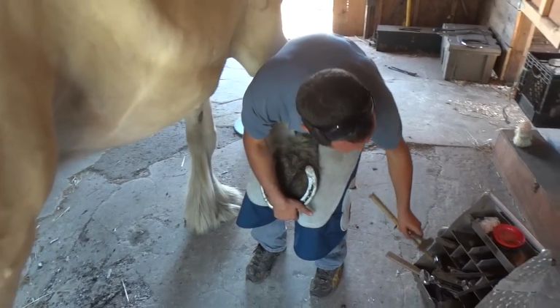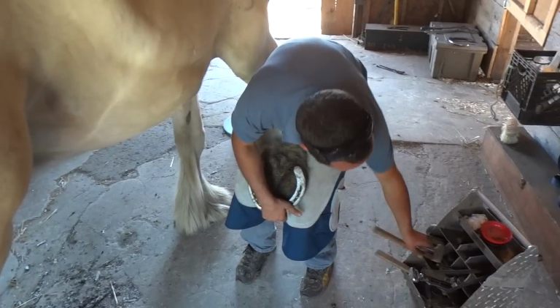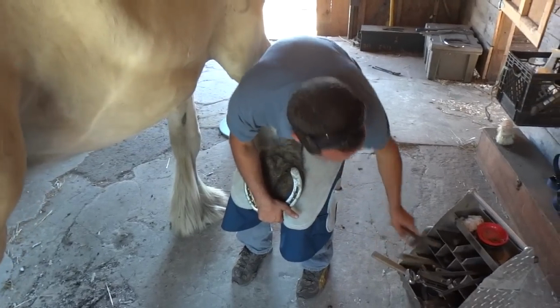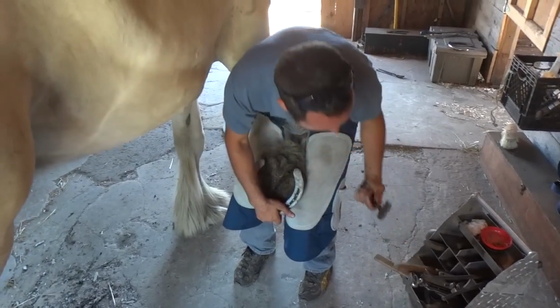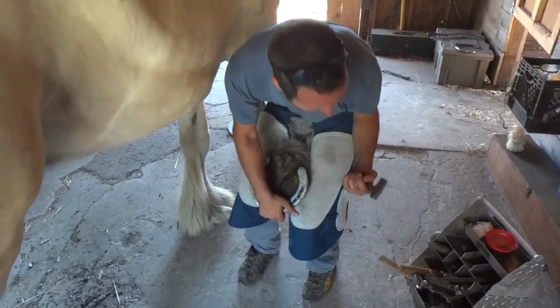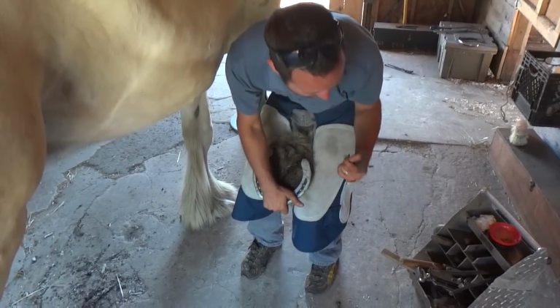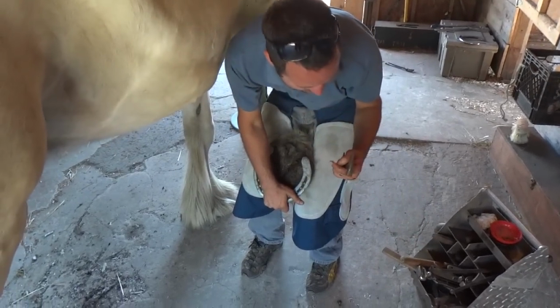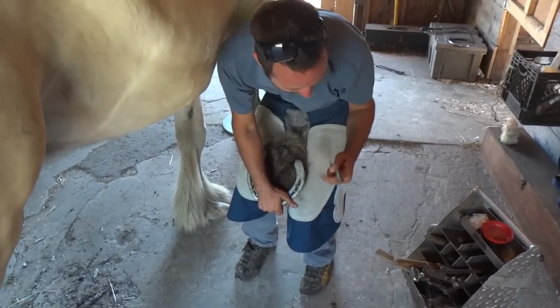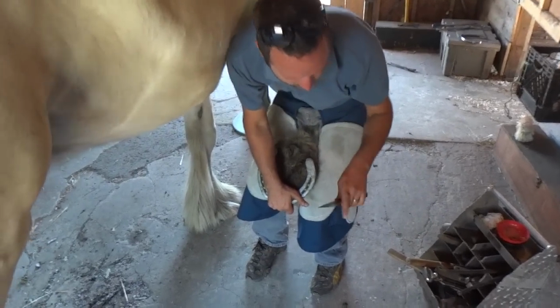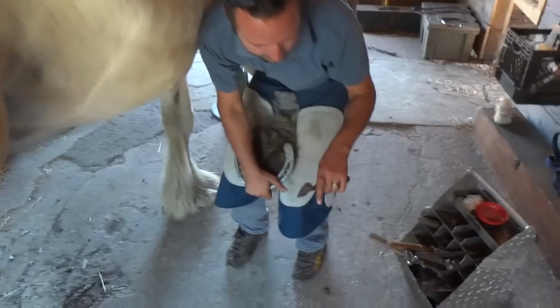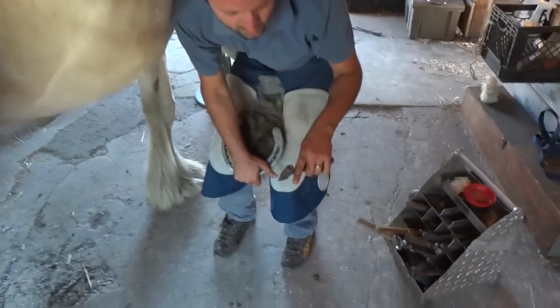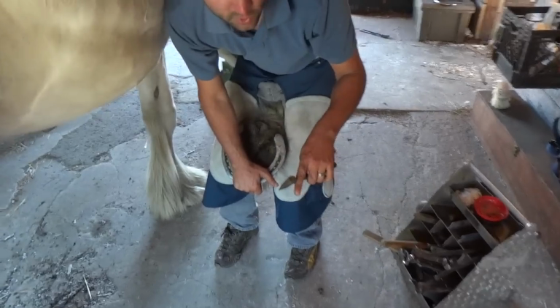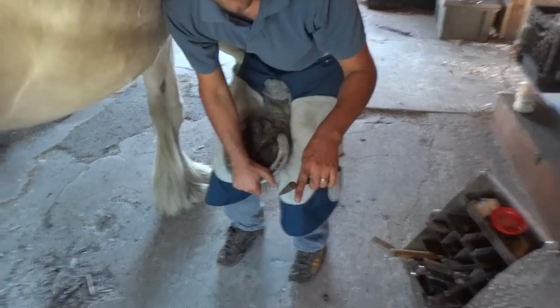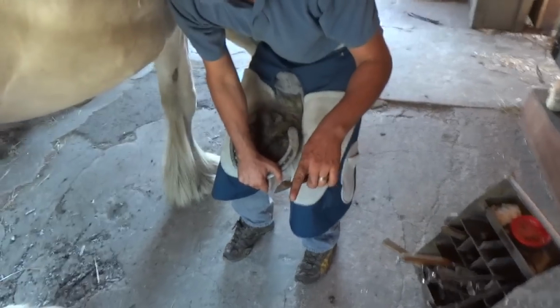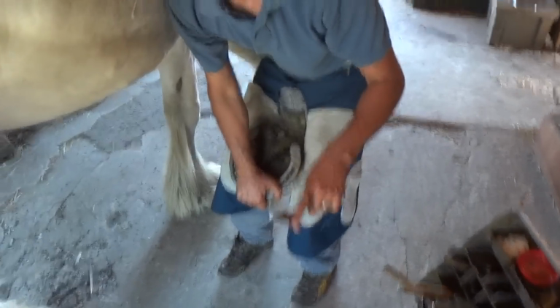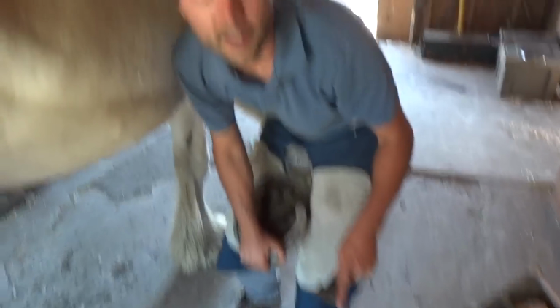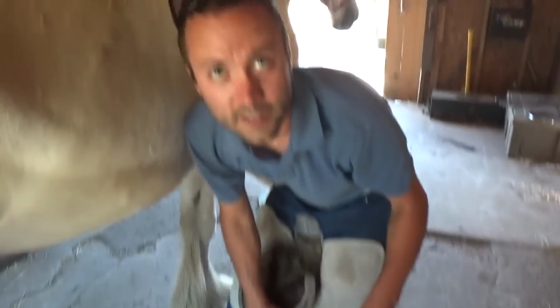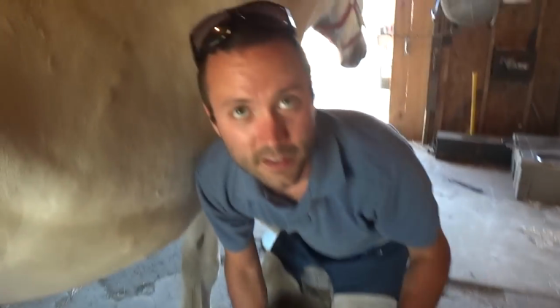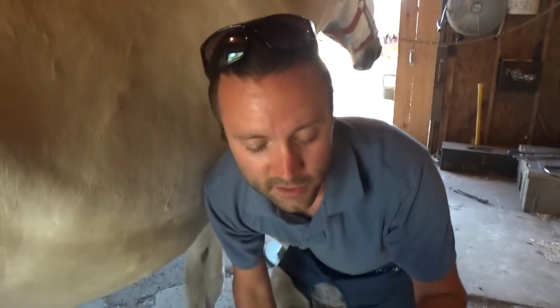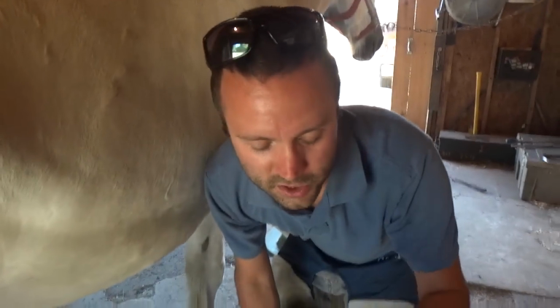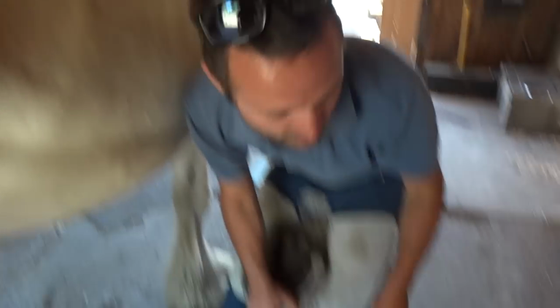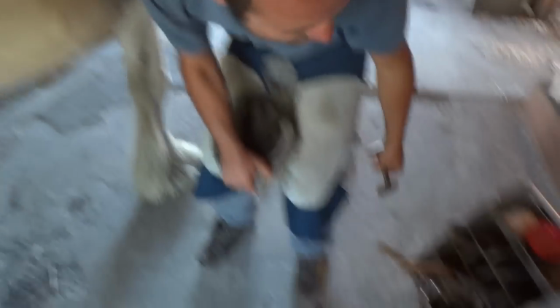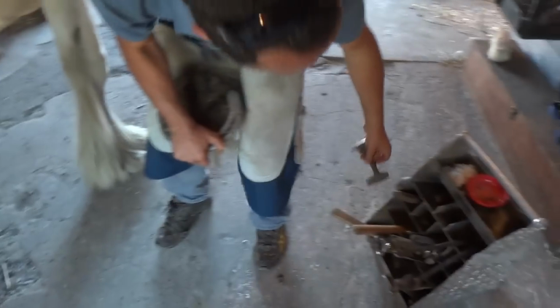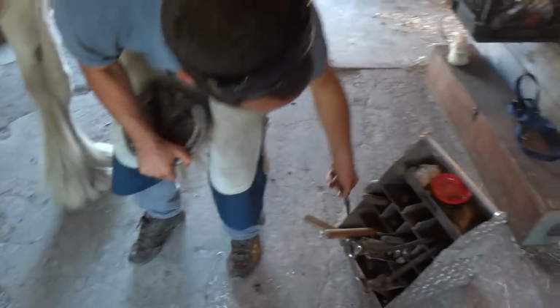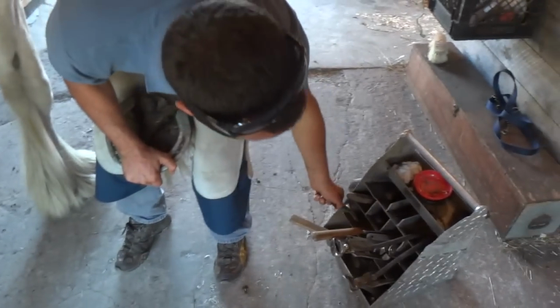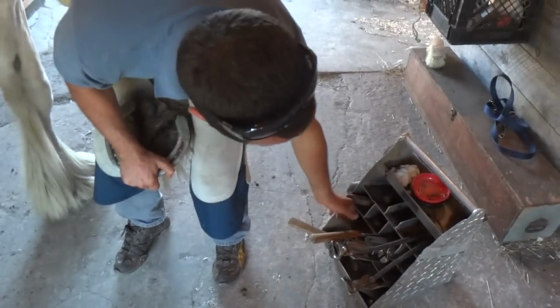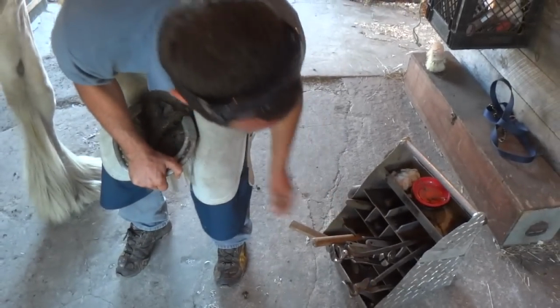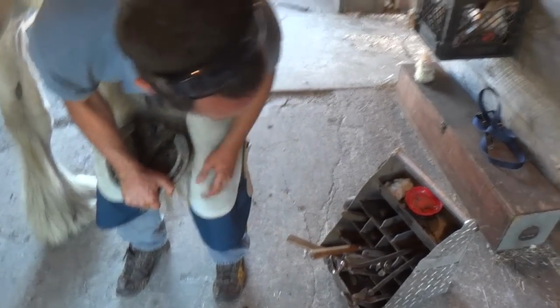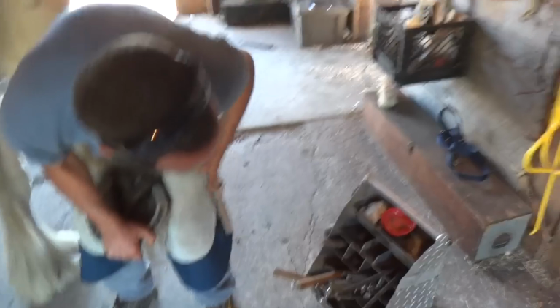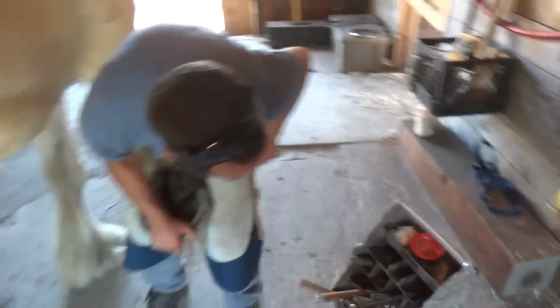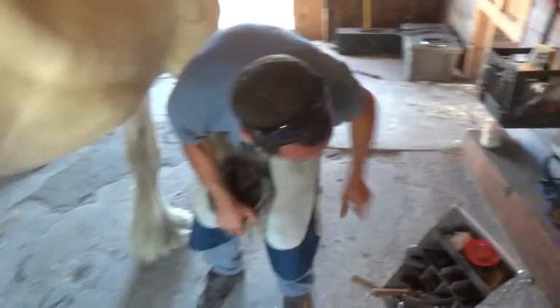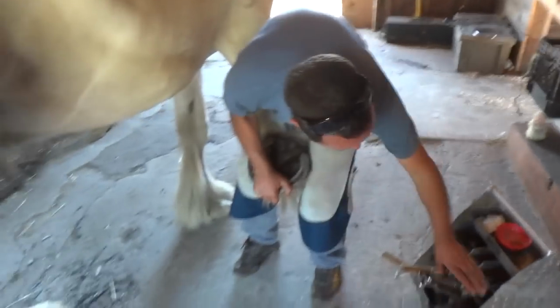I just learned my first lesson about not holding my finger too close to the end of the clinch cutter. Ouch! Yeah, it hurts. It still hurts.